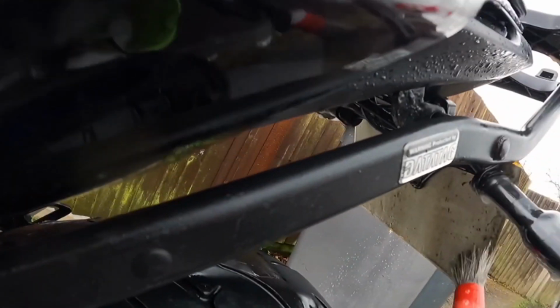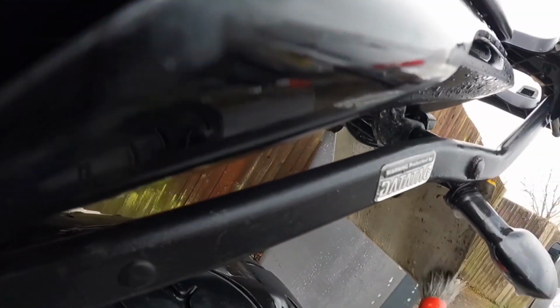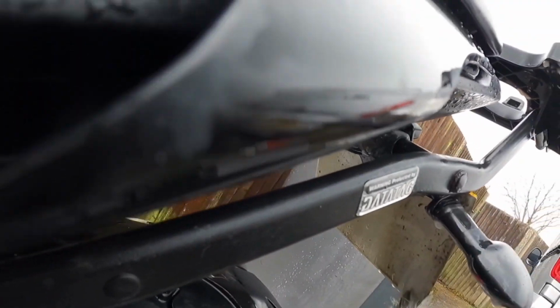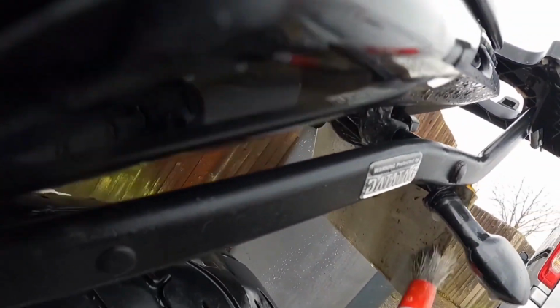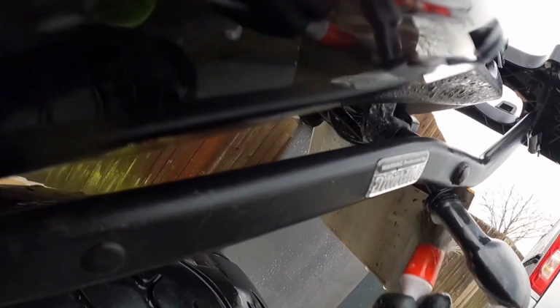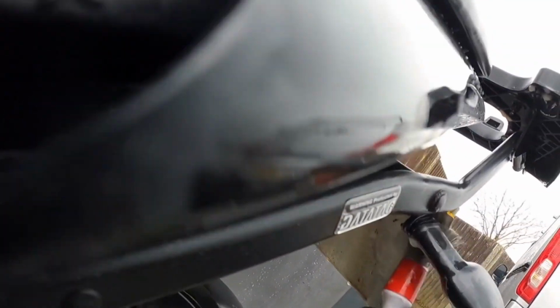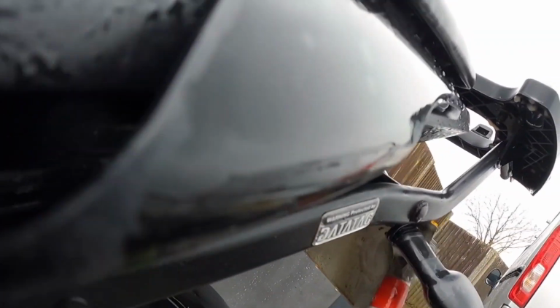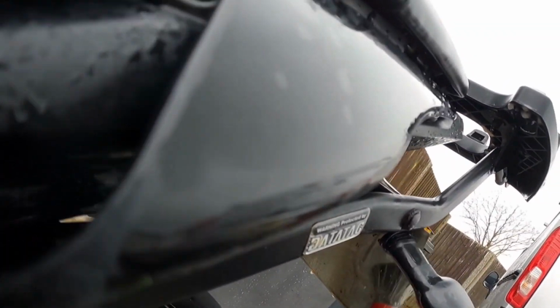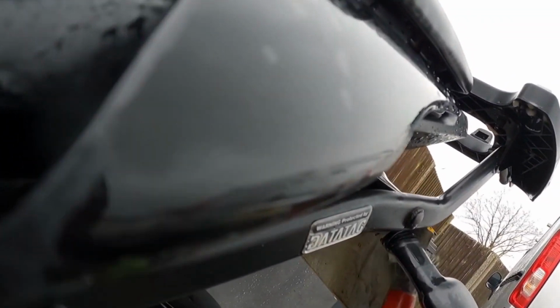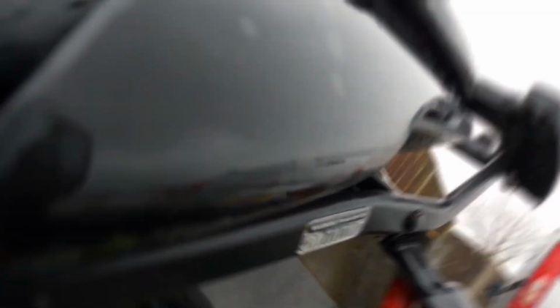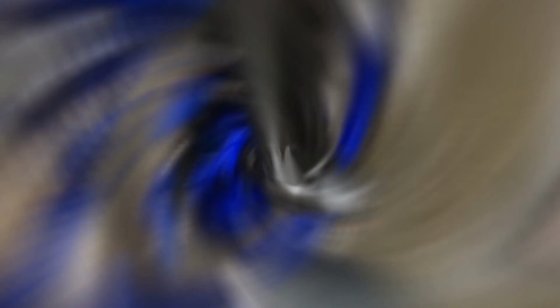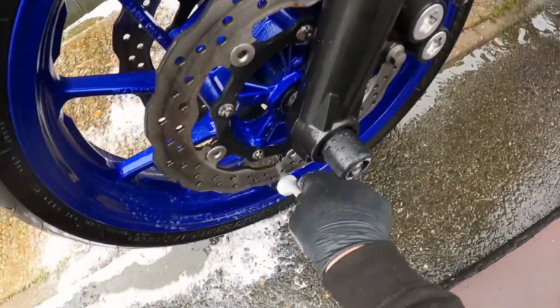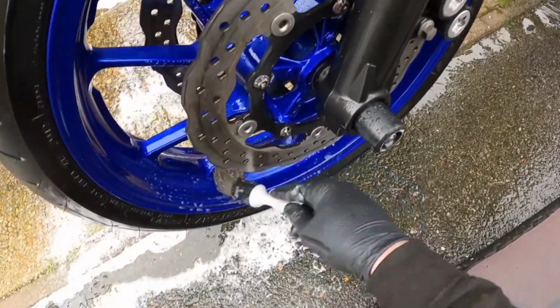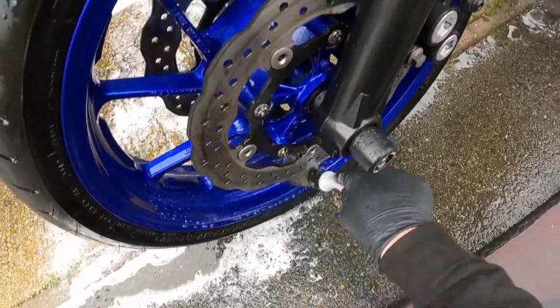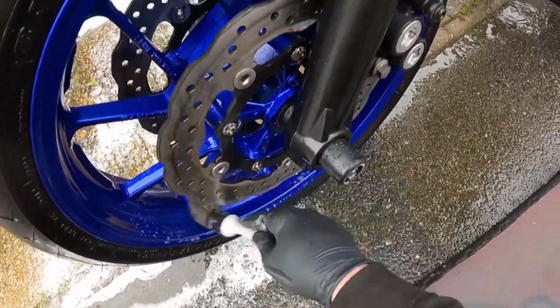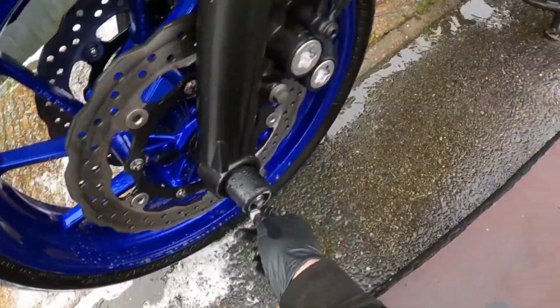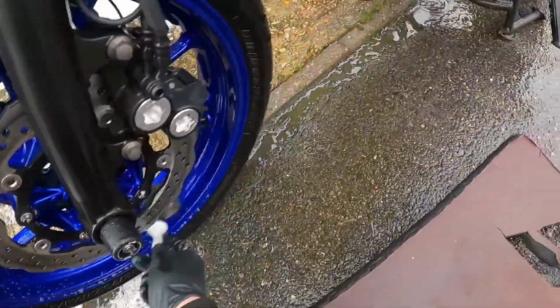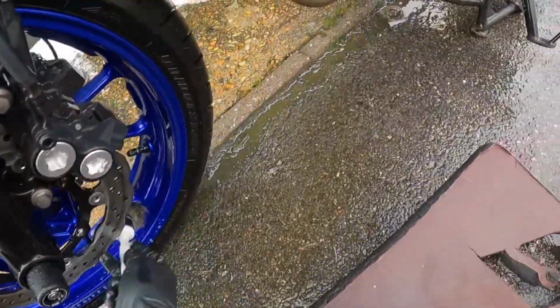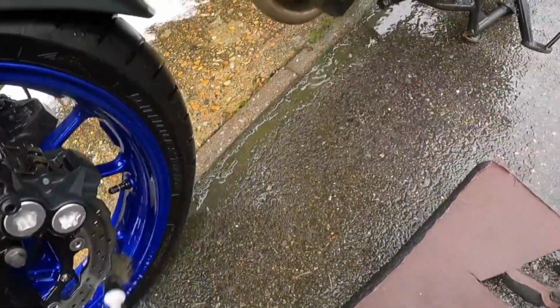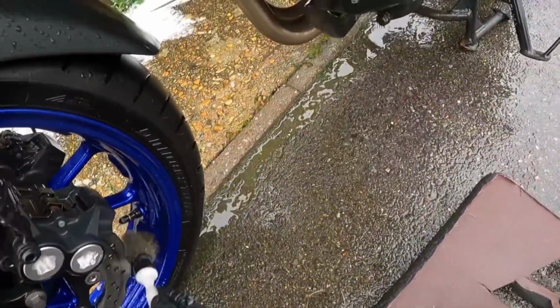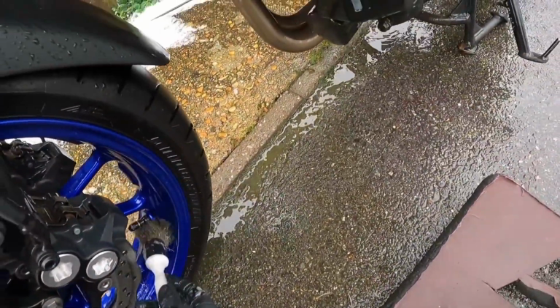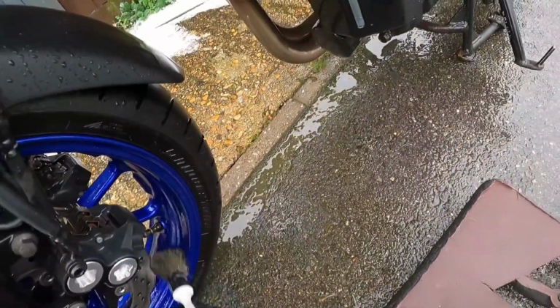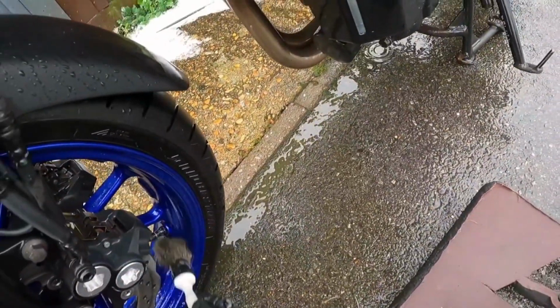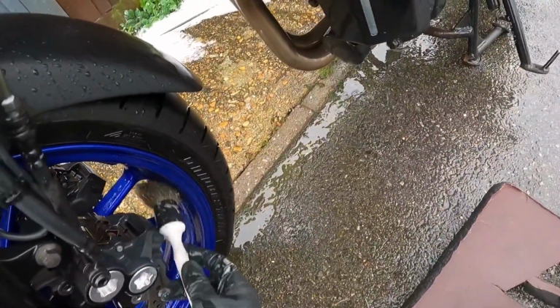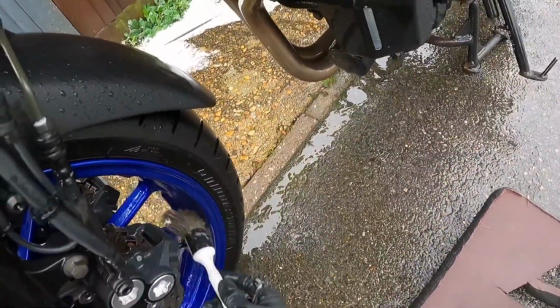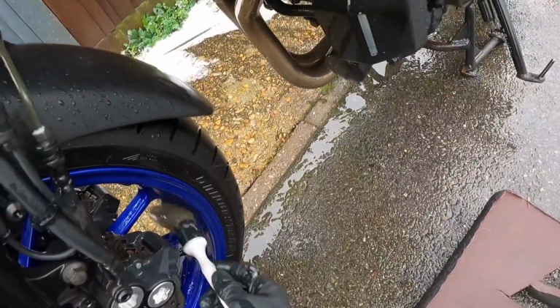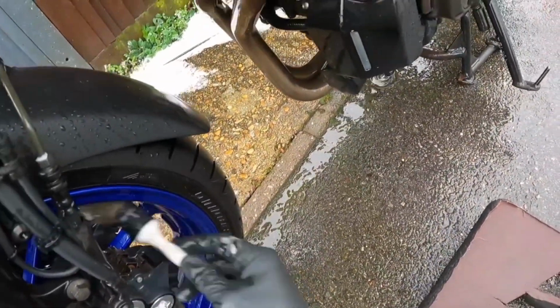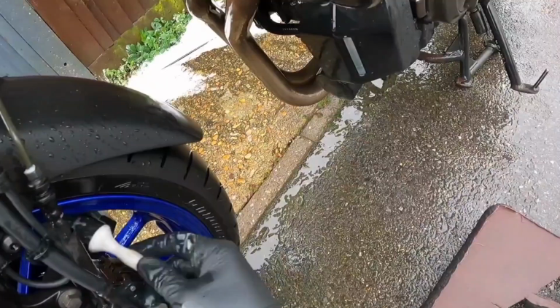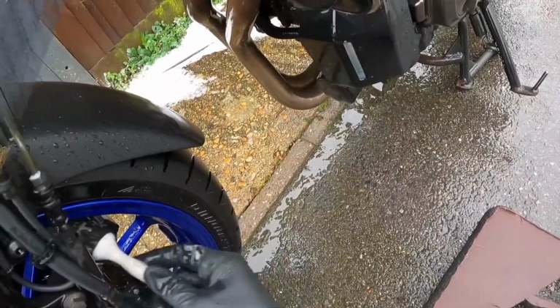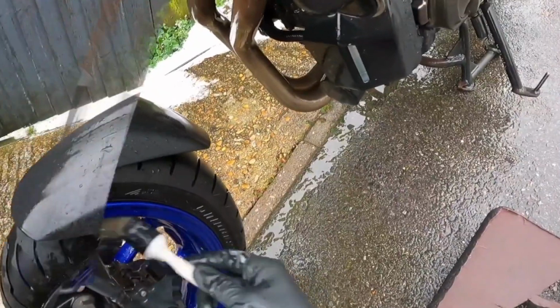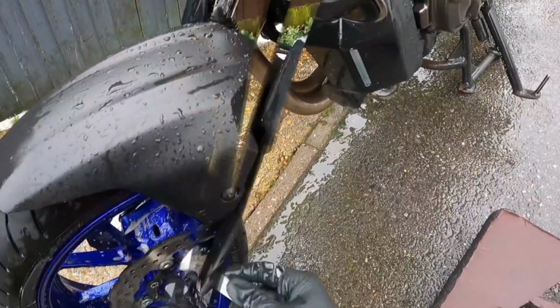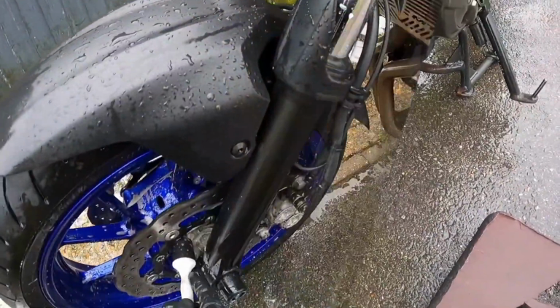Use fallout and tar remover again to further detail any areas that require it. Often the brake calipers benefit from fallout remover and a soft brush.